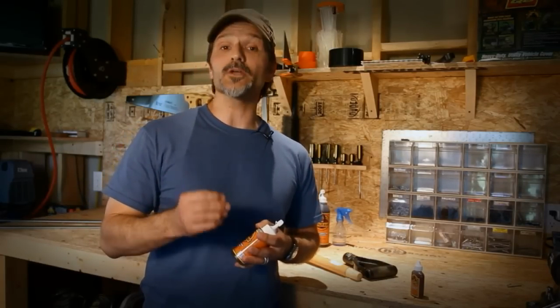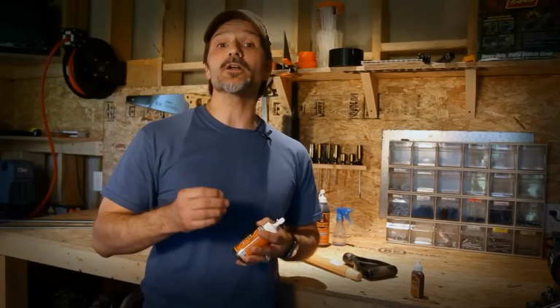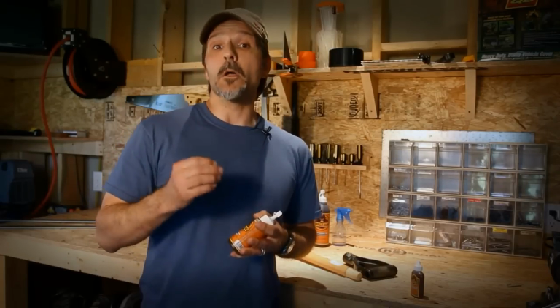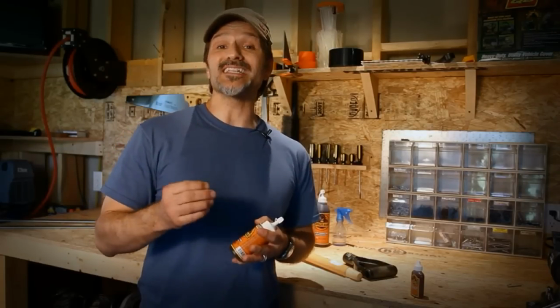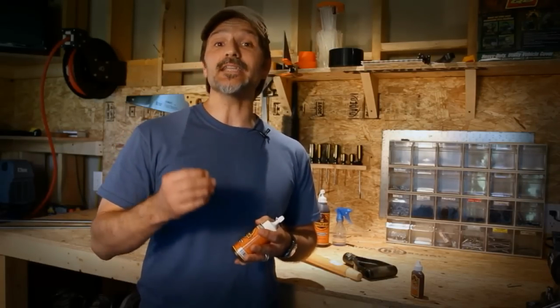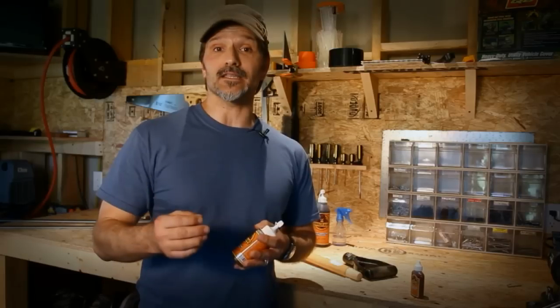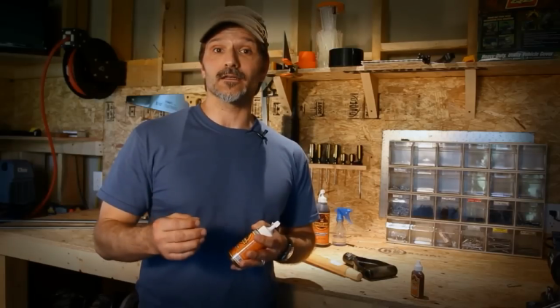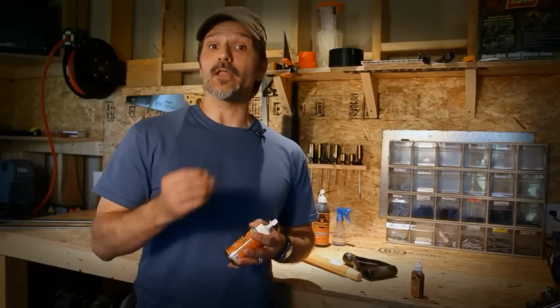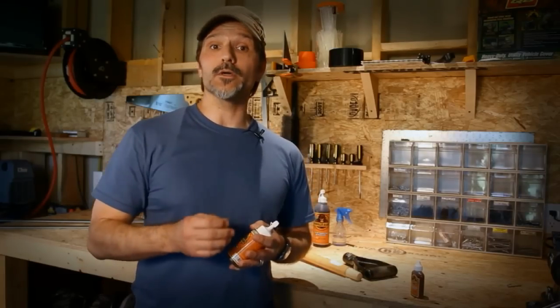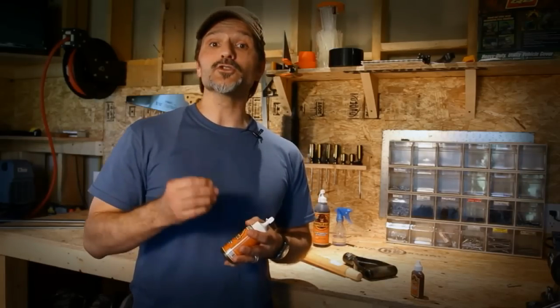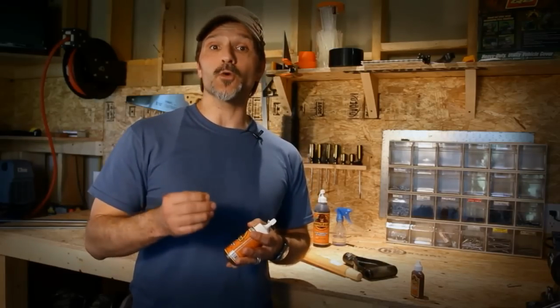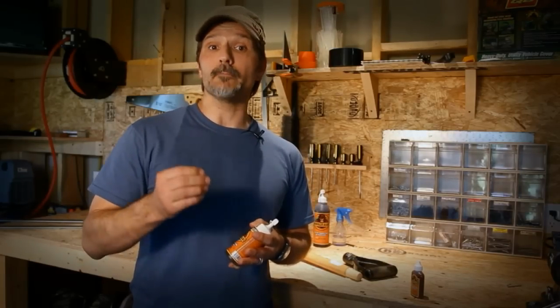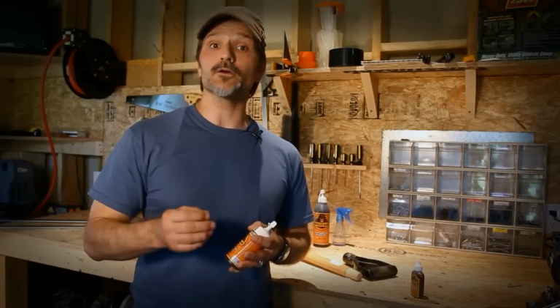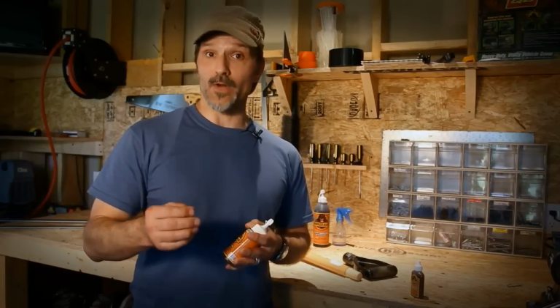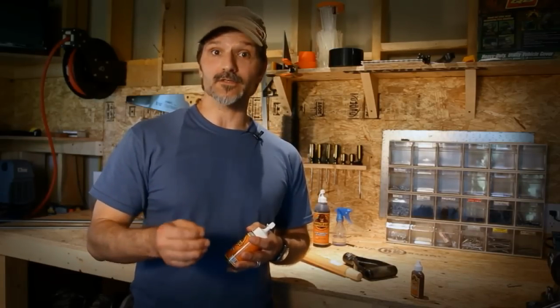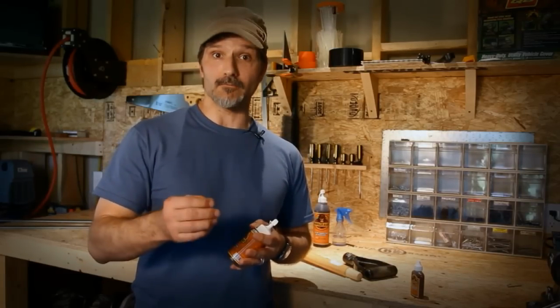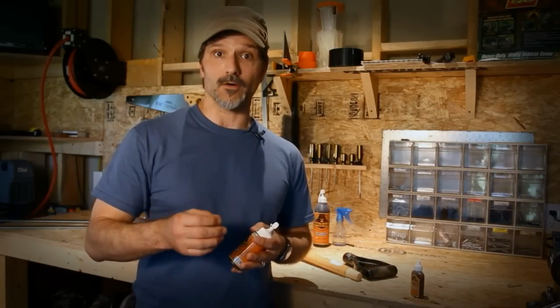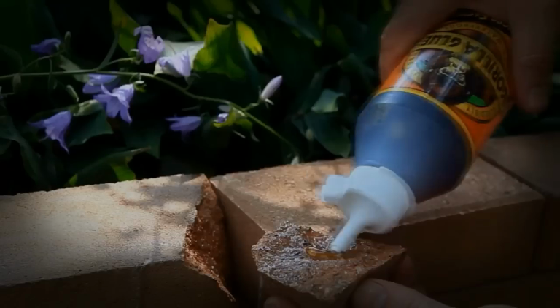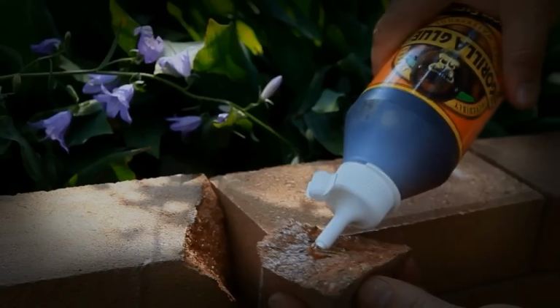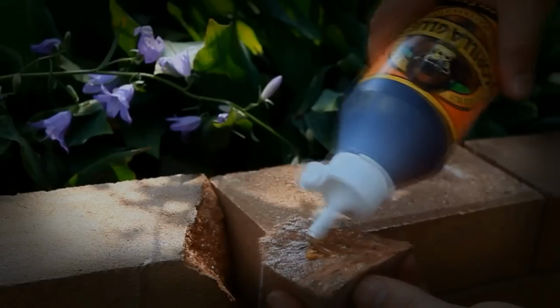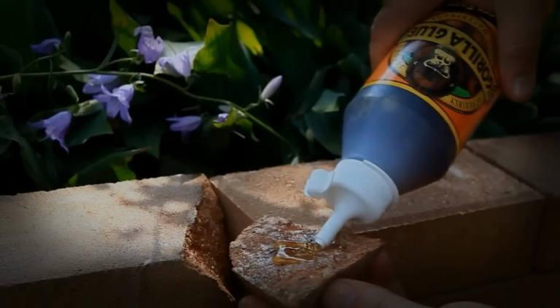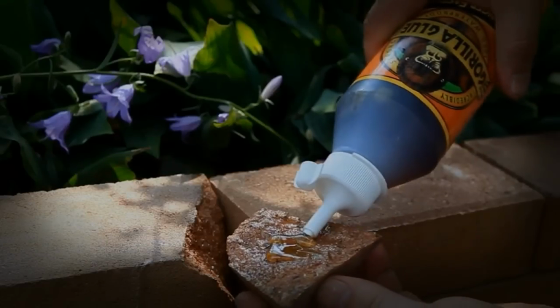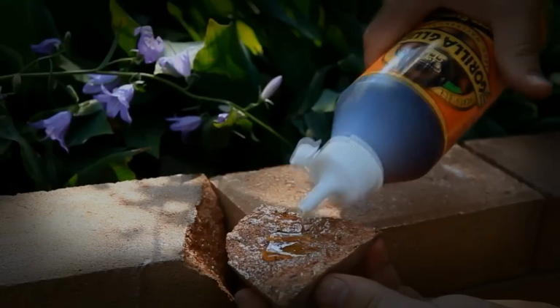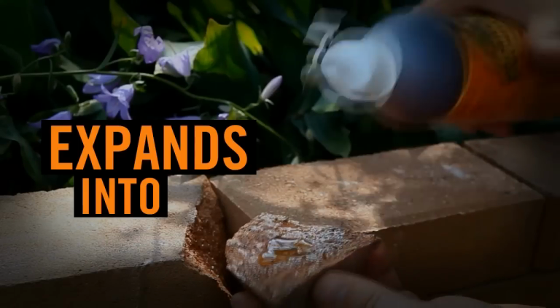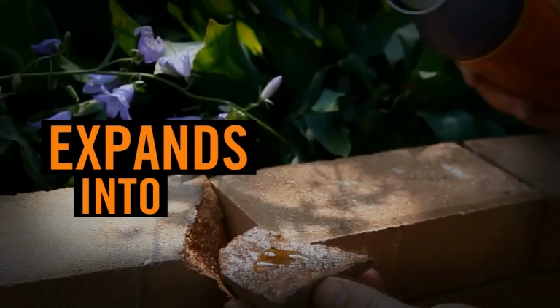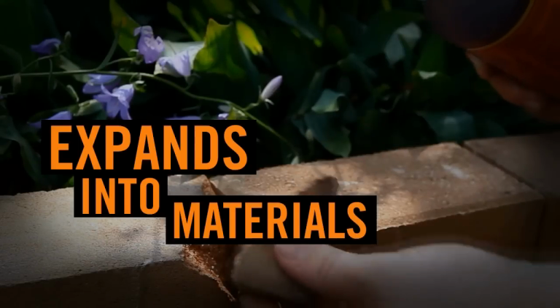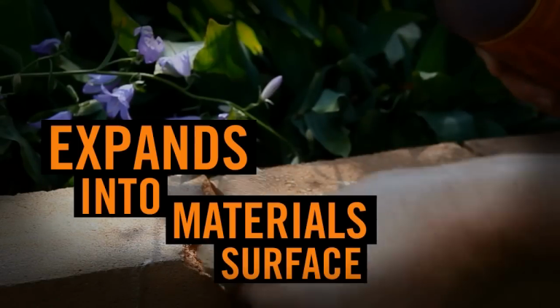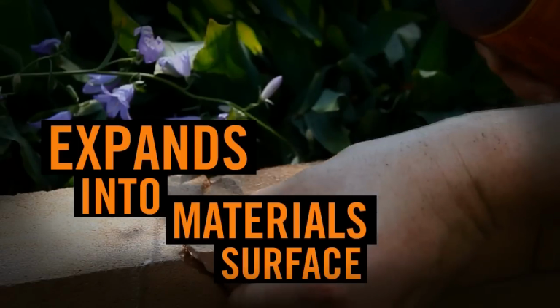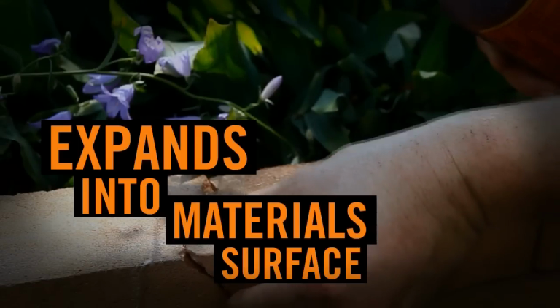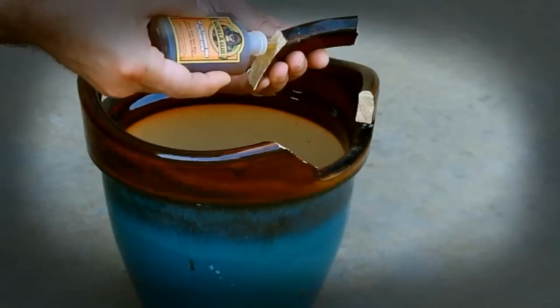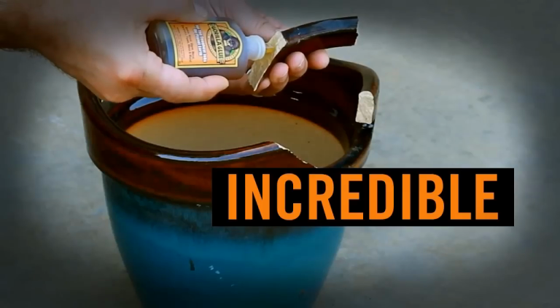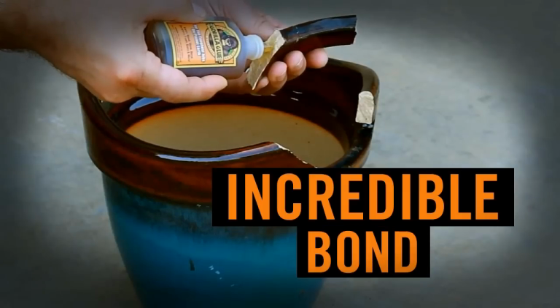Plus it bonds most anything to anything, like wood, stone, metal, ceramics, and more. Activated by water, Gorilla Glue expands into the material surface to create an incredible bond.